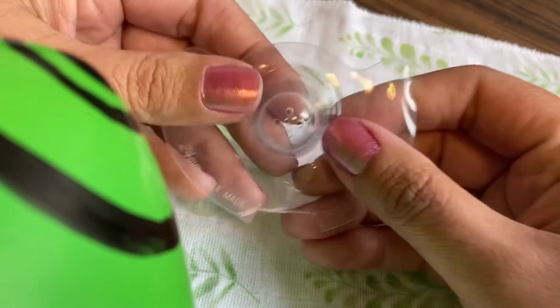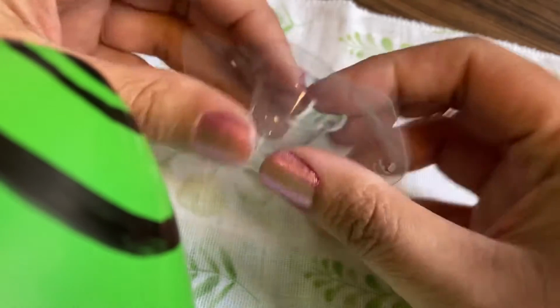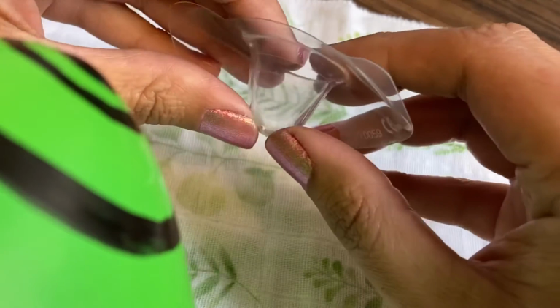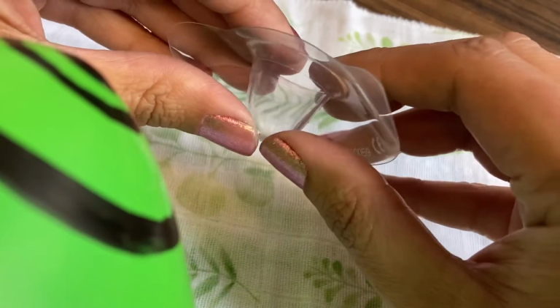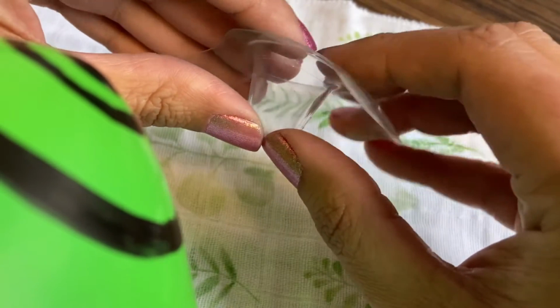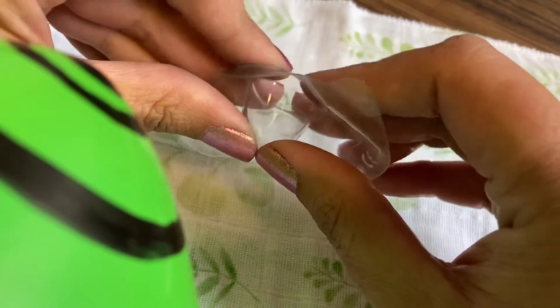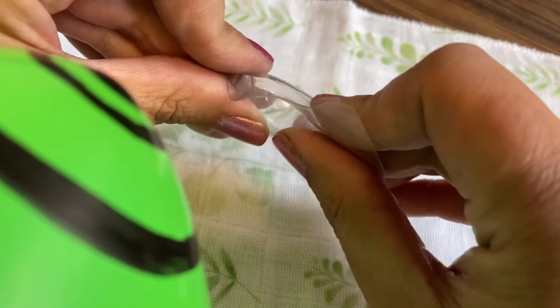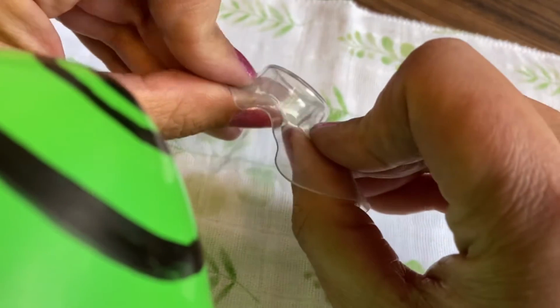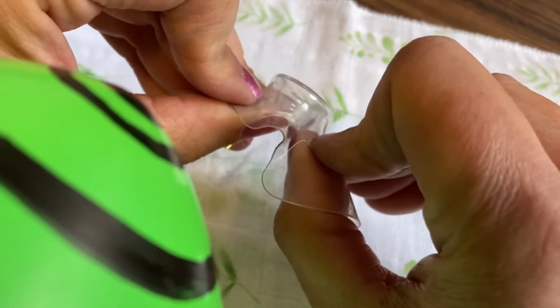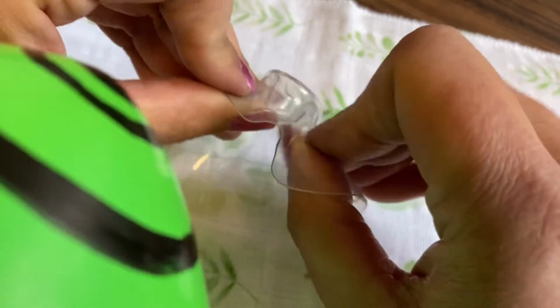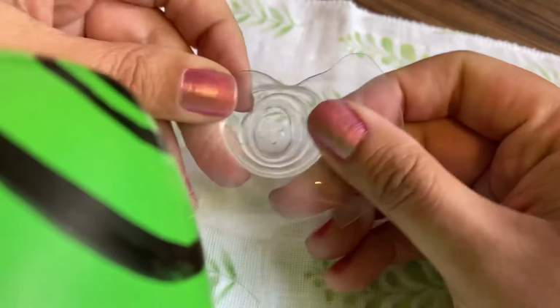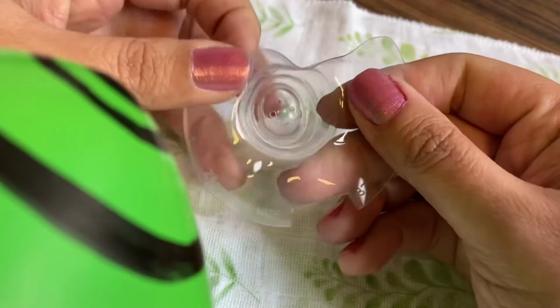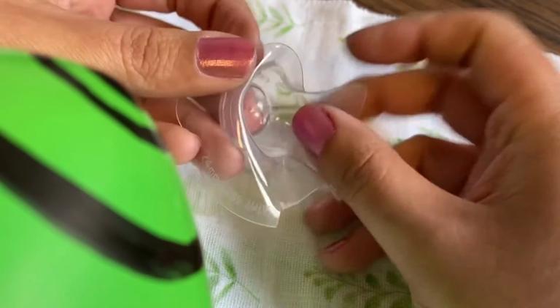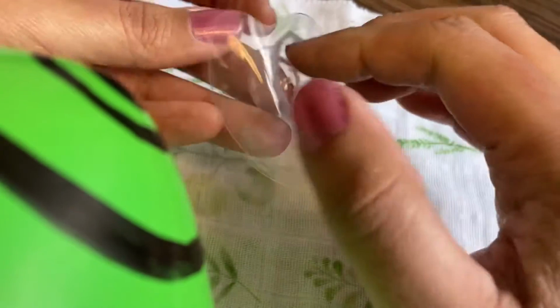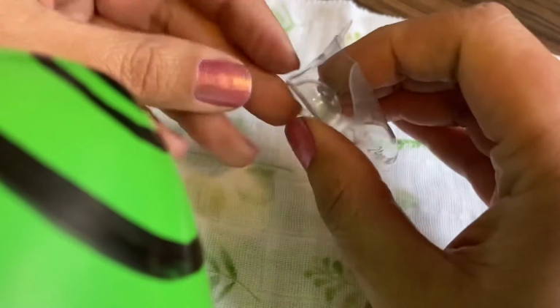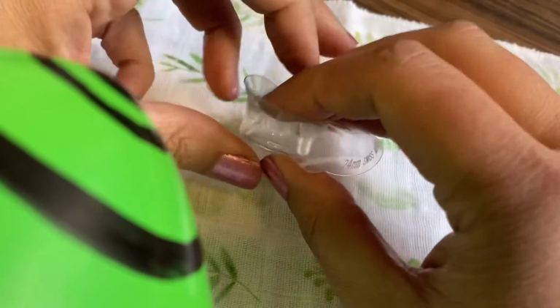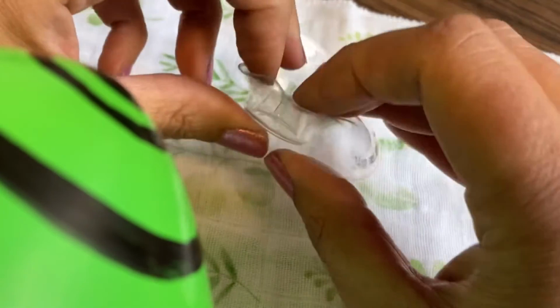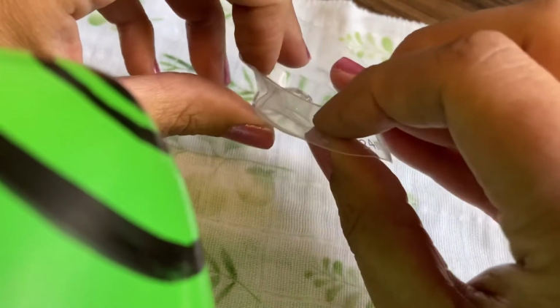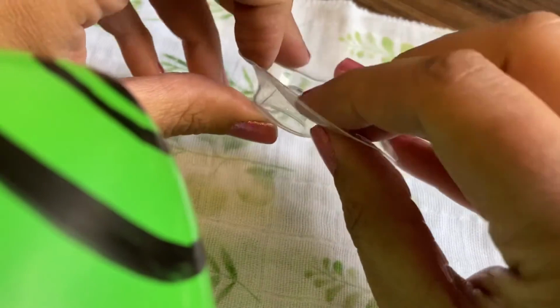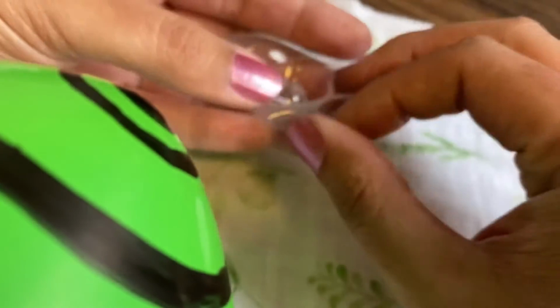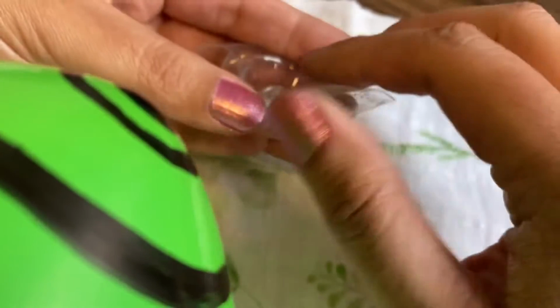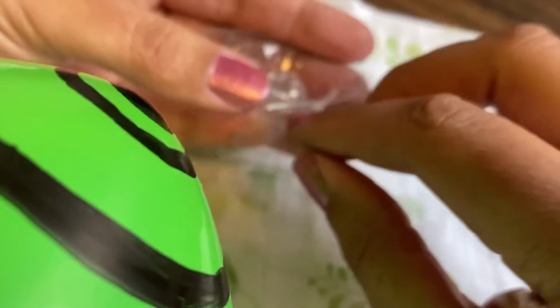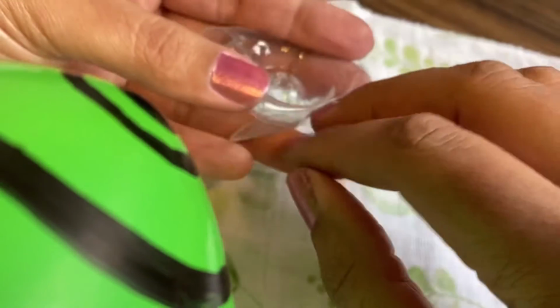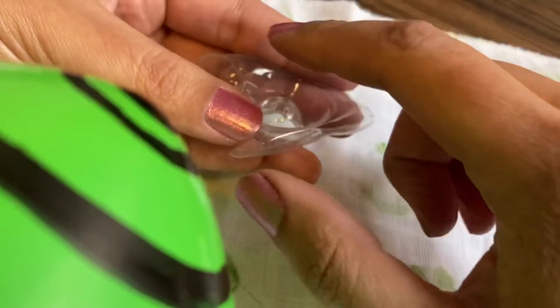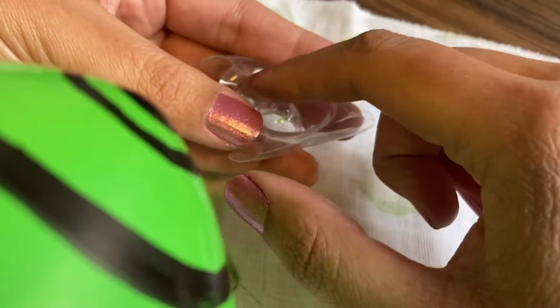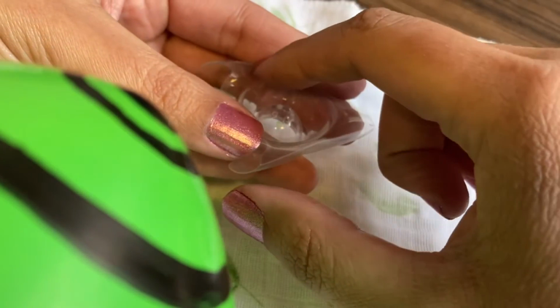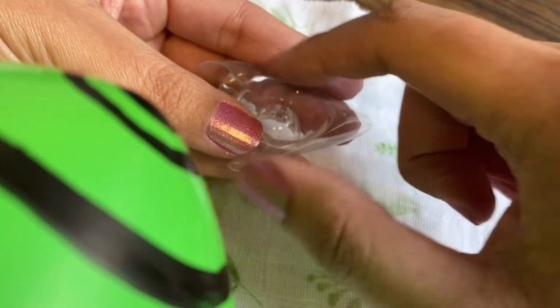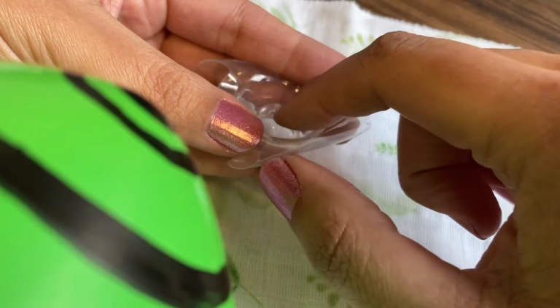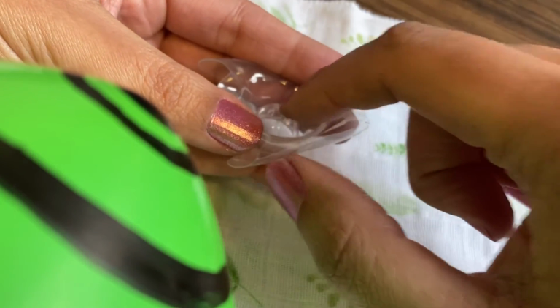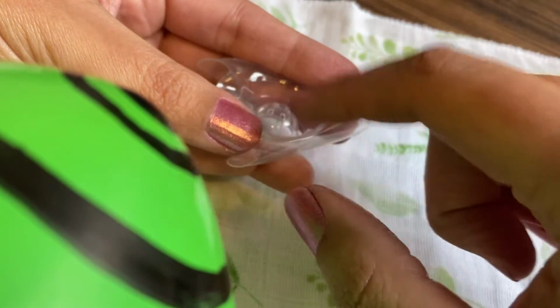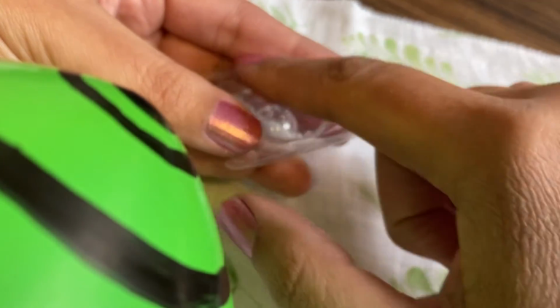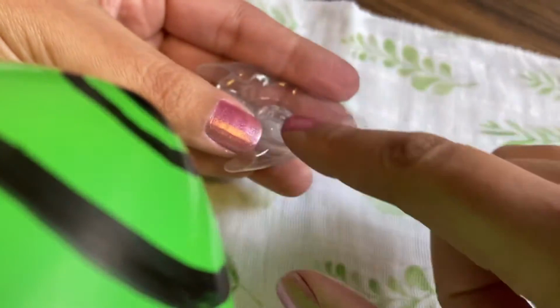In order to draw the nipple as deeply as possible into the shield, you want to pull the sides of the cone part of the shield back and leave the tip of the nipple shield about halfway, so that it's even with the sides like this.